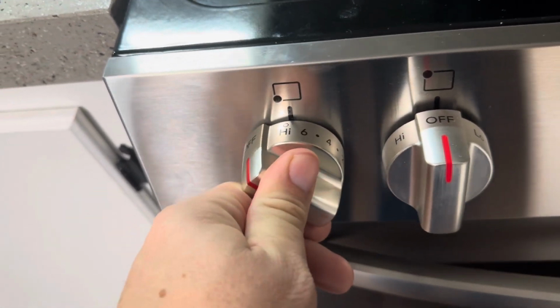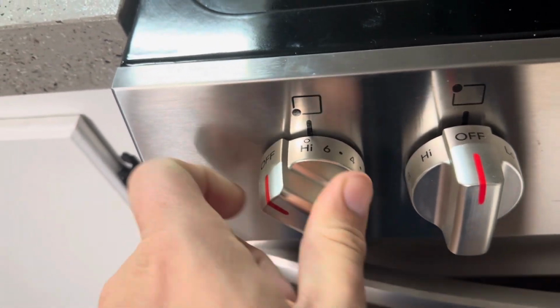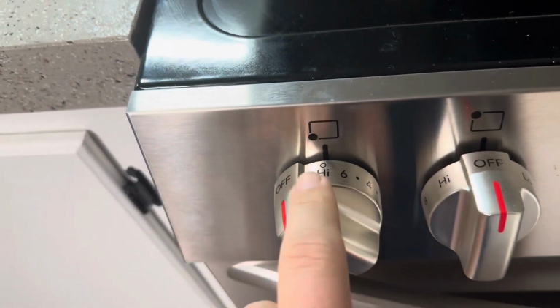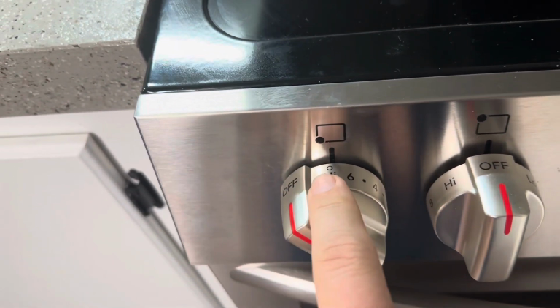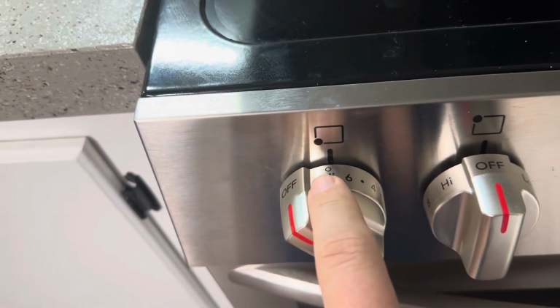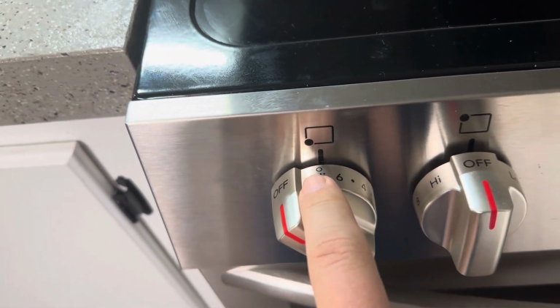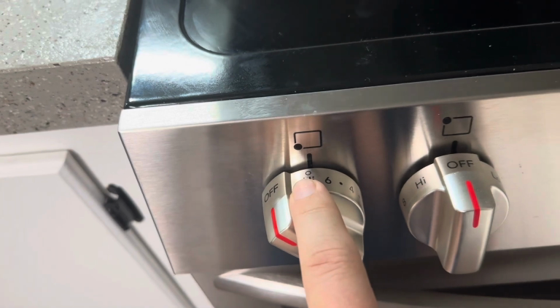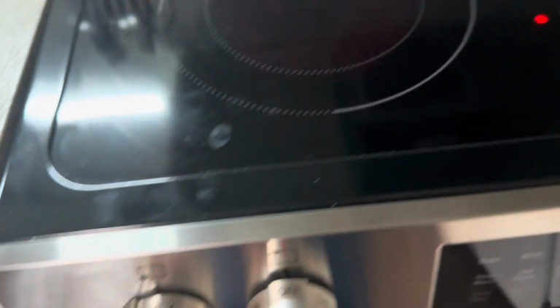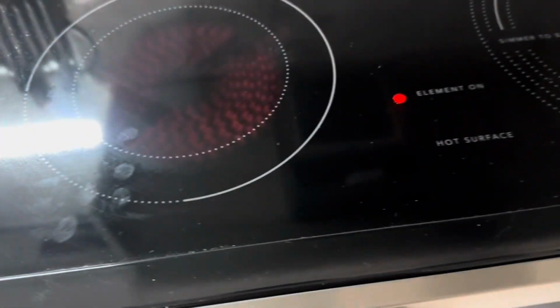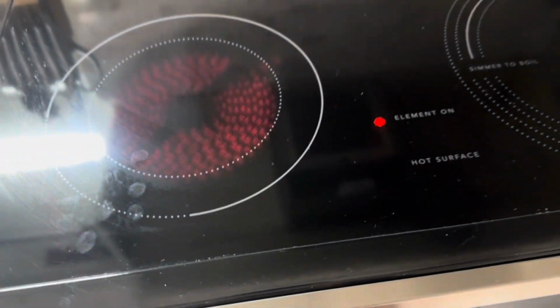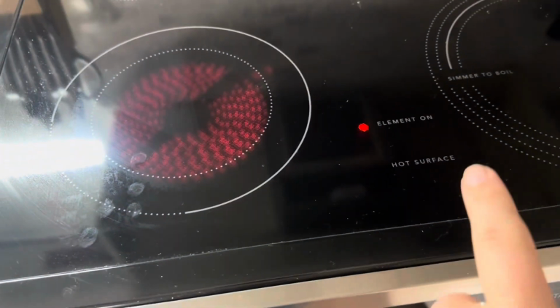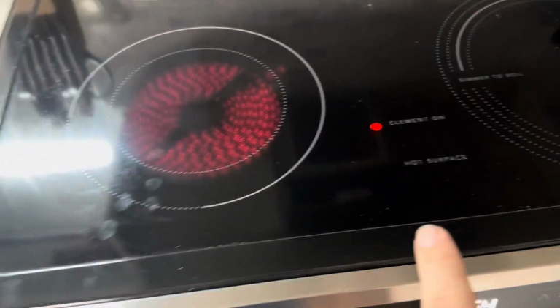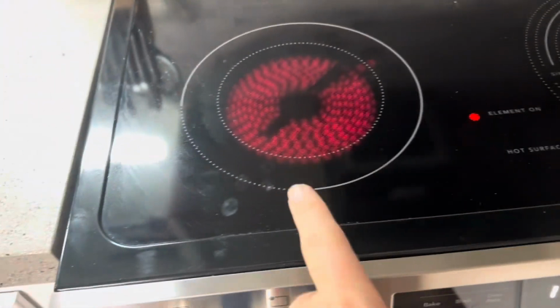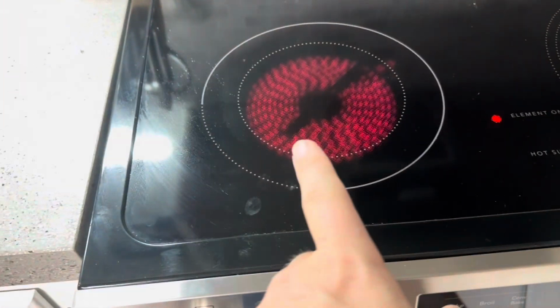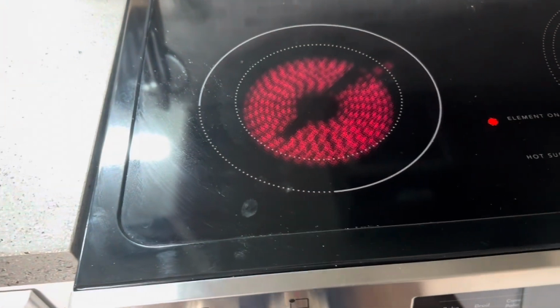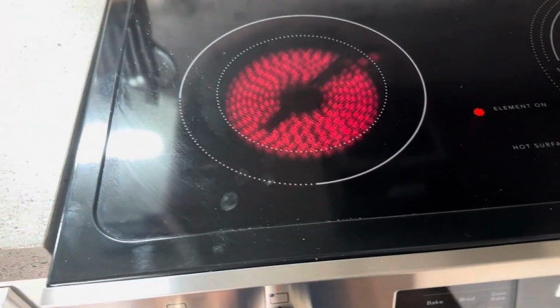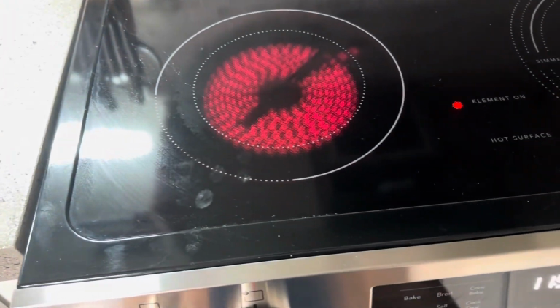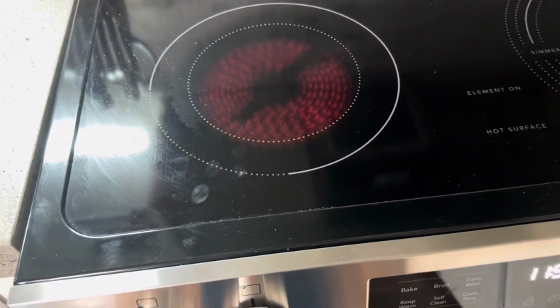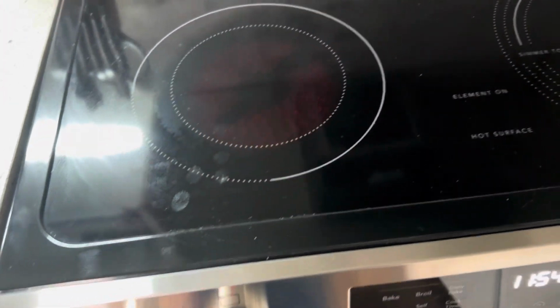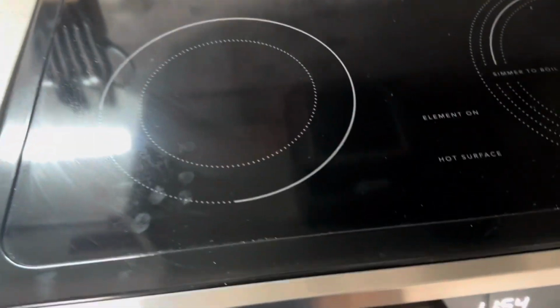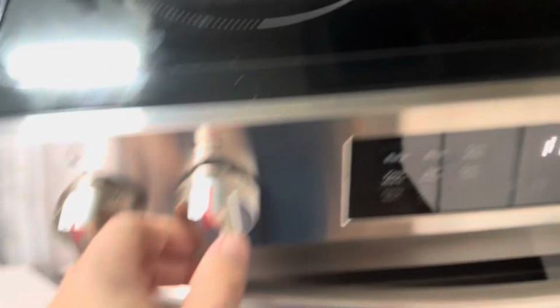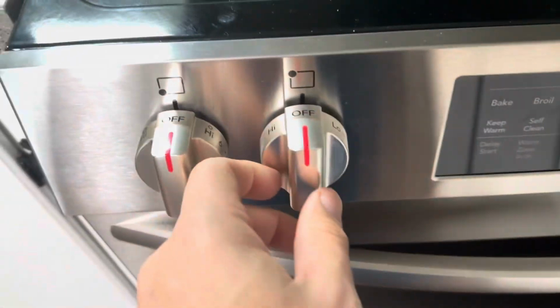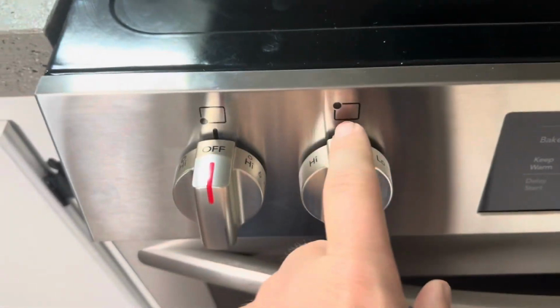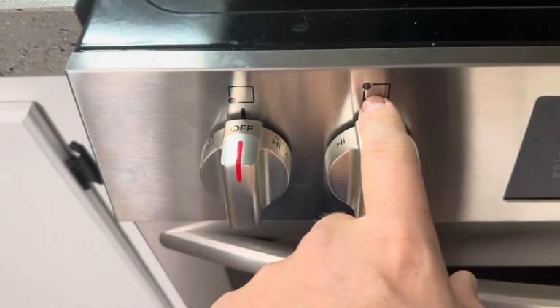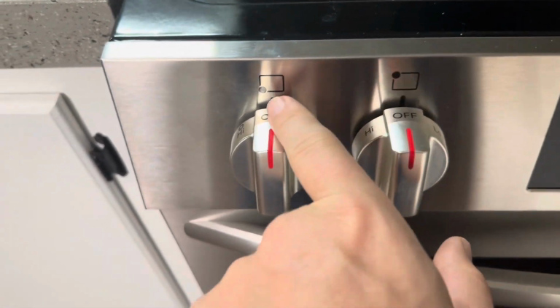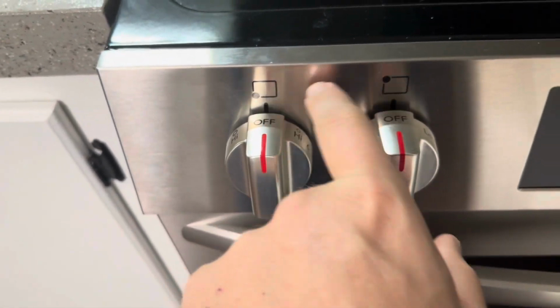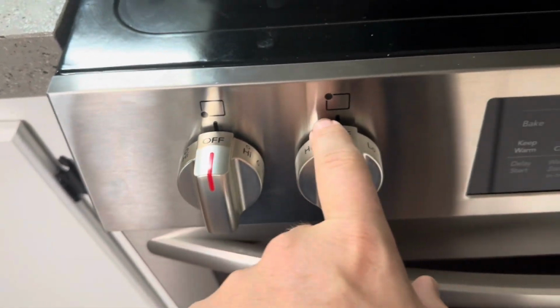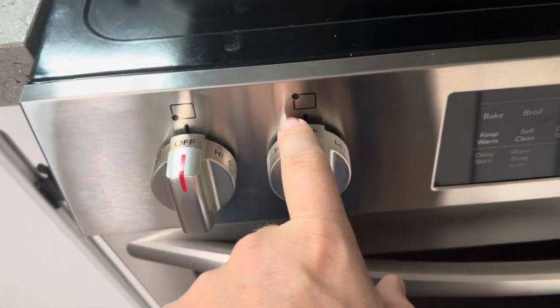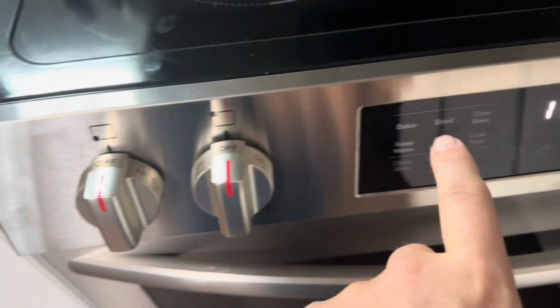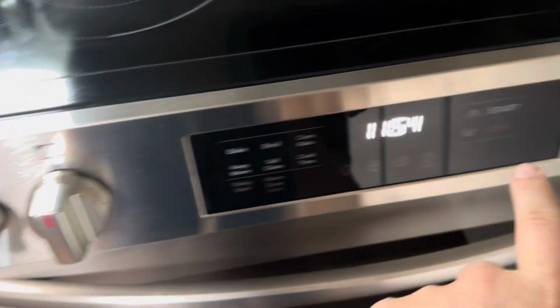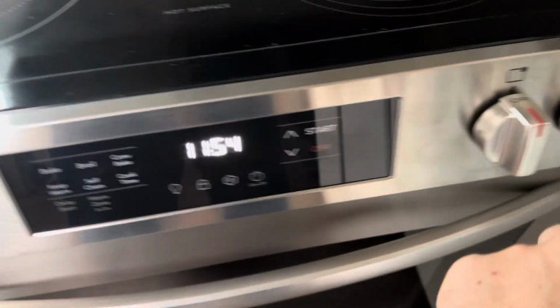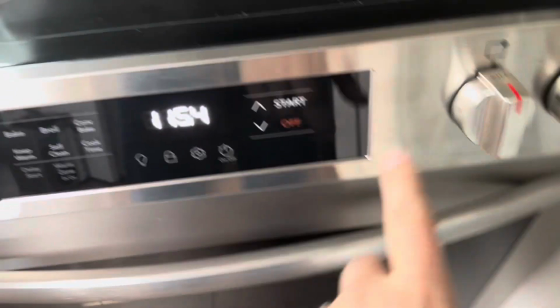To turn on the smaller one, you can see I'm just going to turn it on. Once you turn it on, the element indicator is going to come on and you can see it warming up. We're going to turn that off. It has little dots on the knob to show you exactly where each setting is.